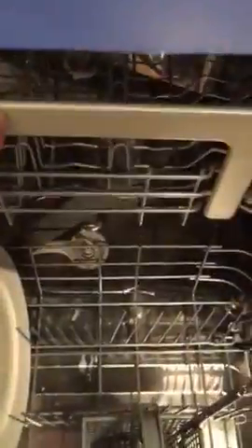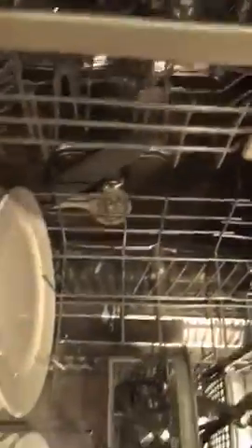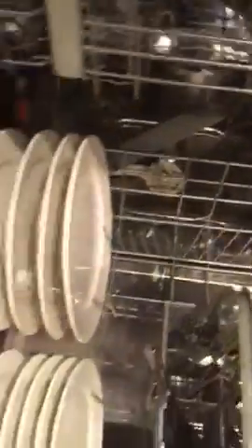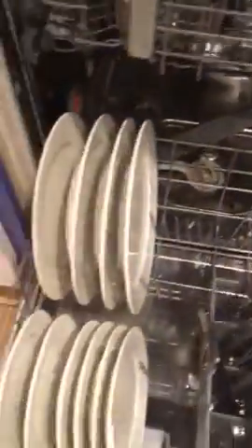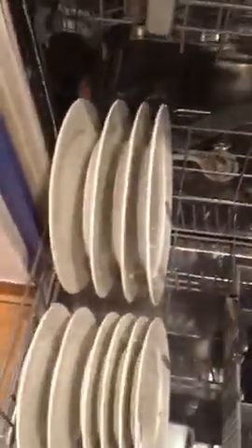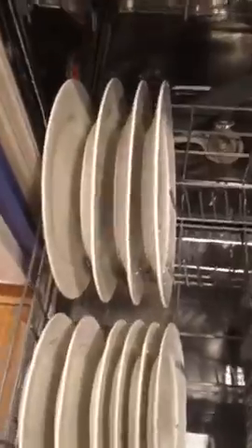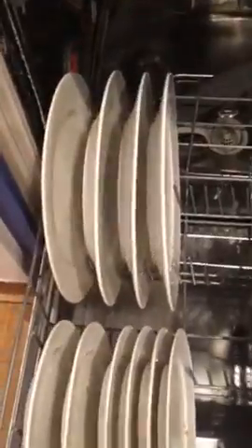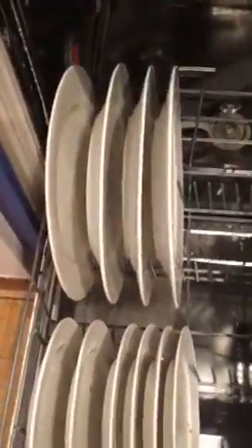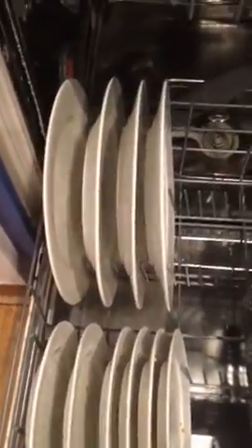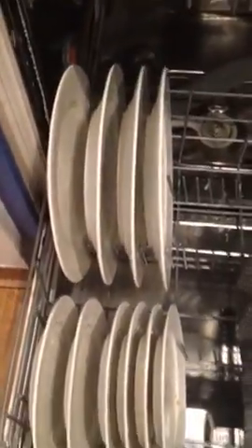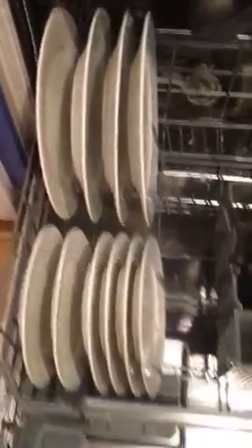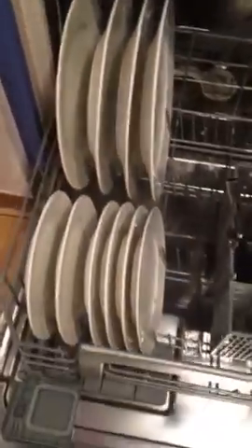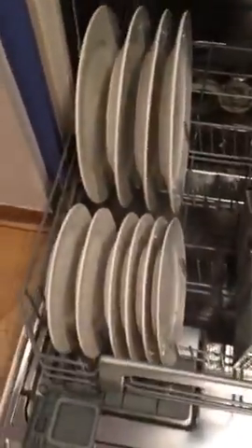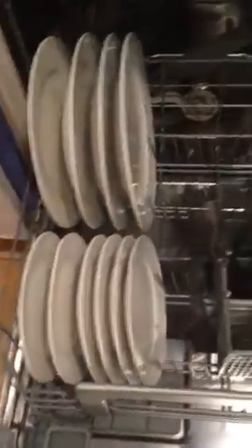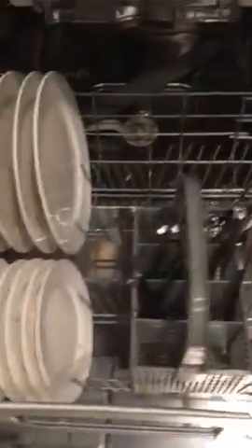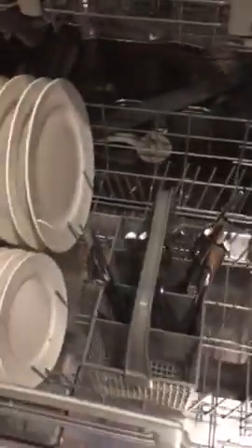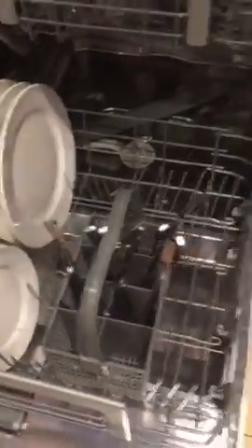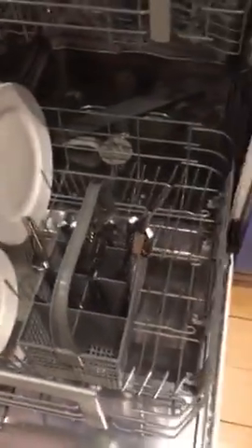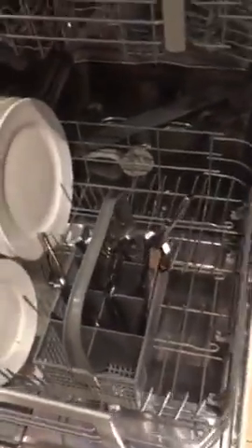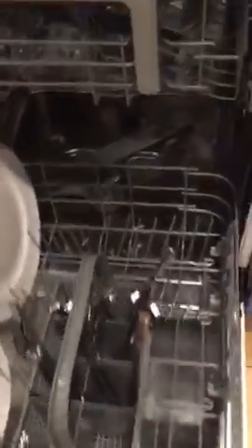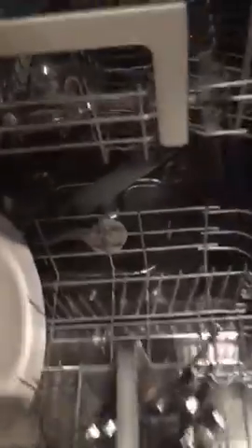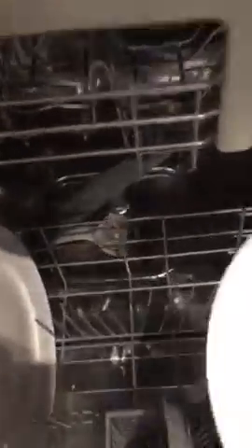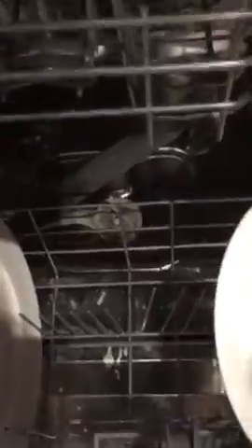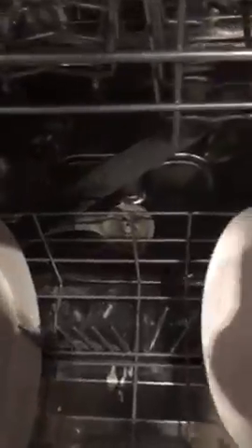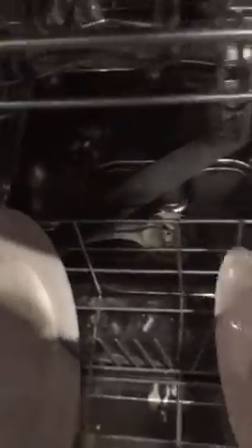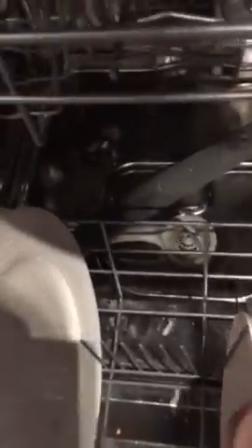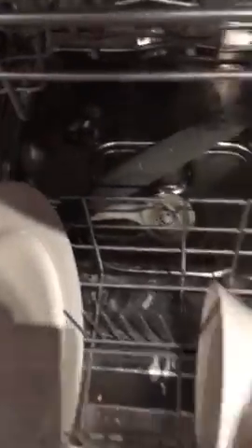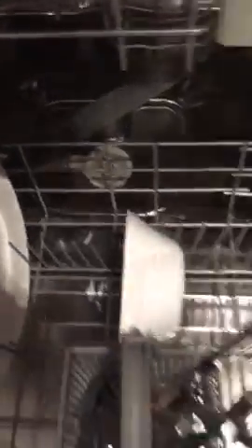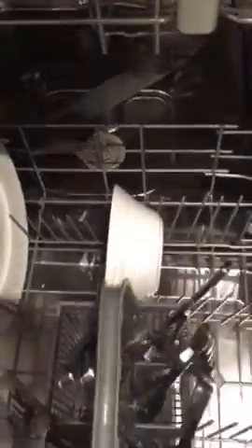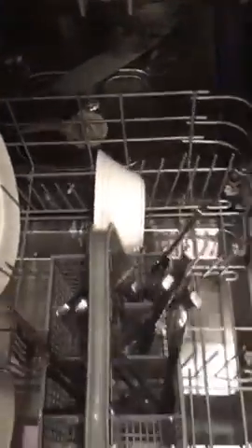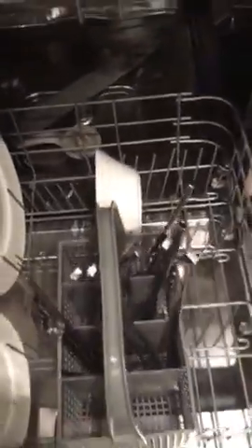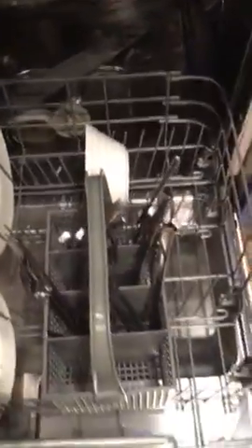For the bottom shelf, please load the large plates at the back, small plates at the front, and bowls along the back right hand side.